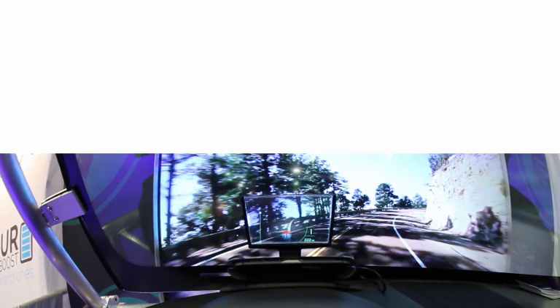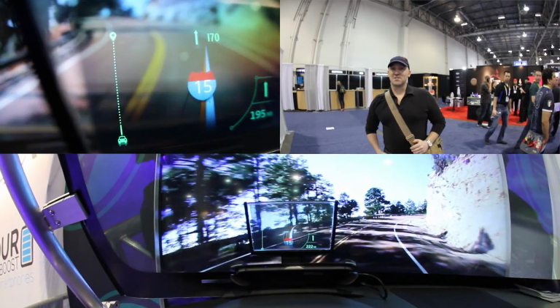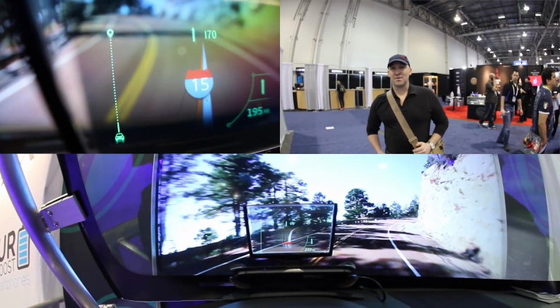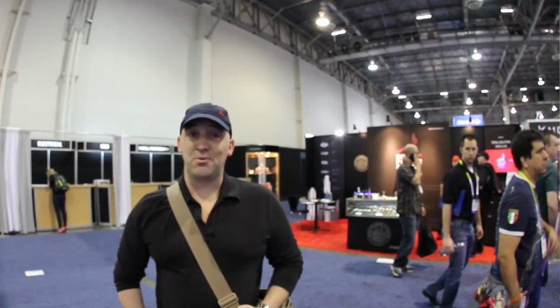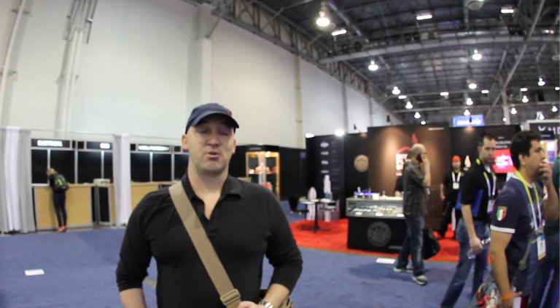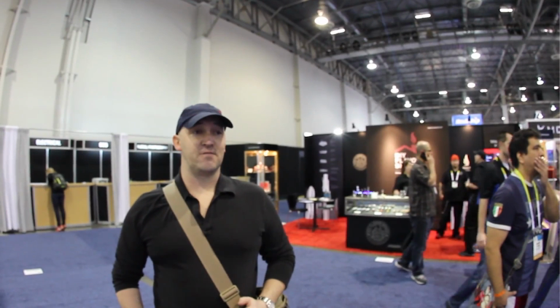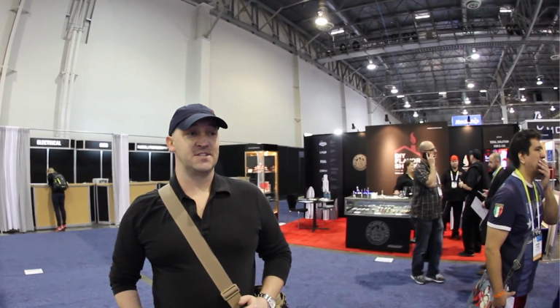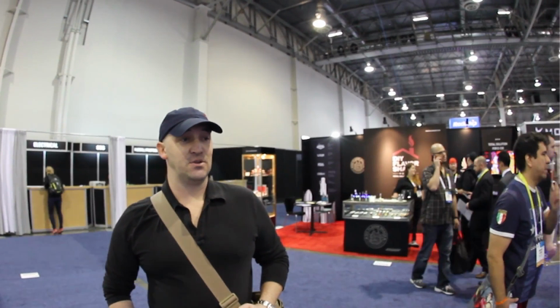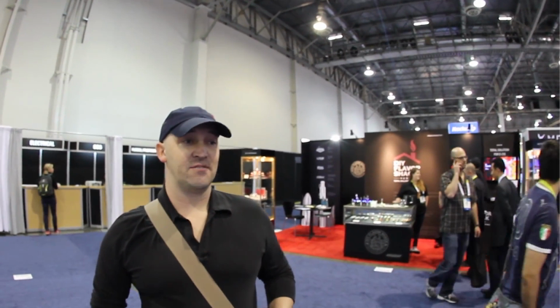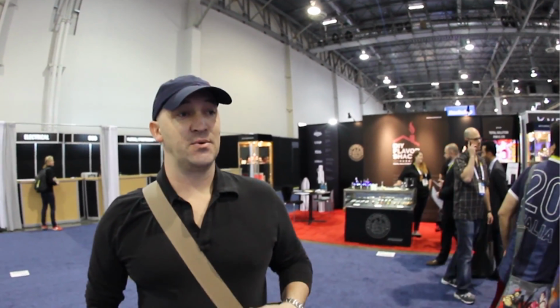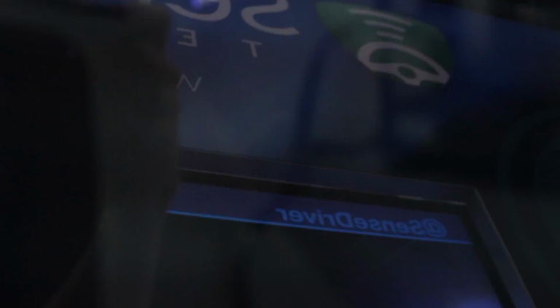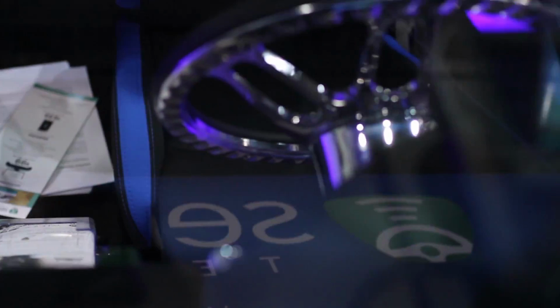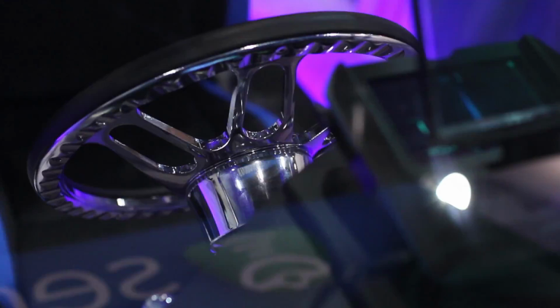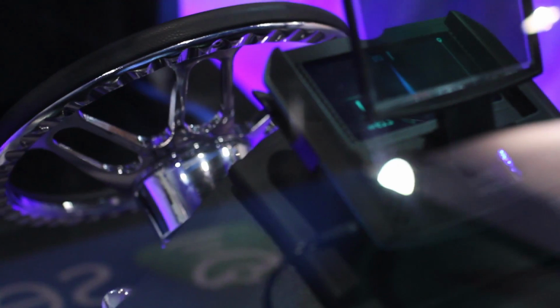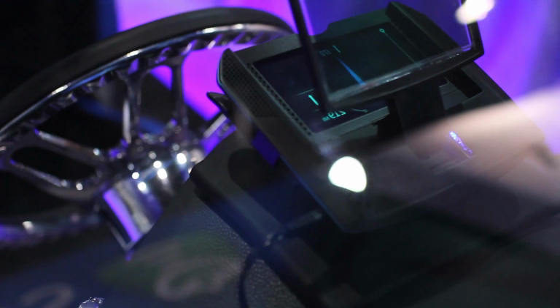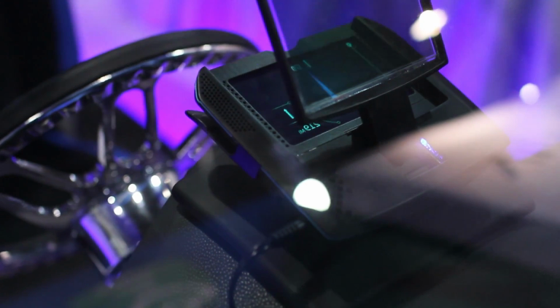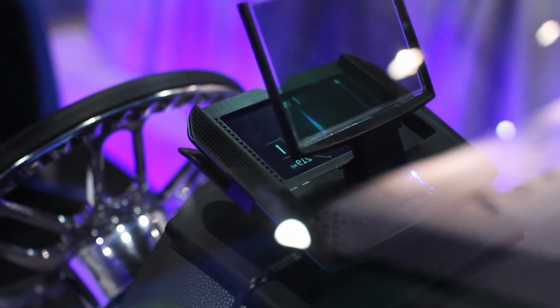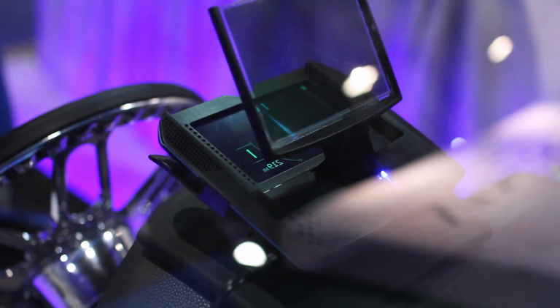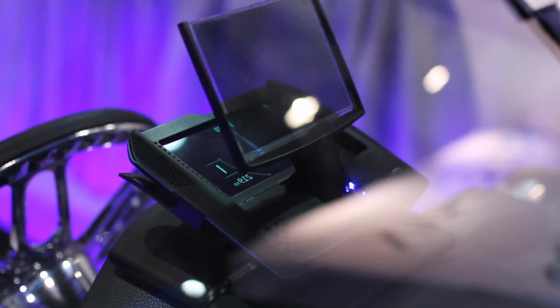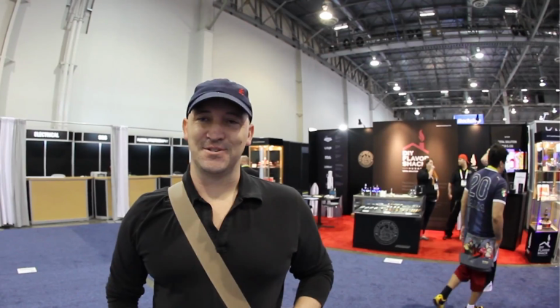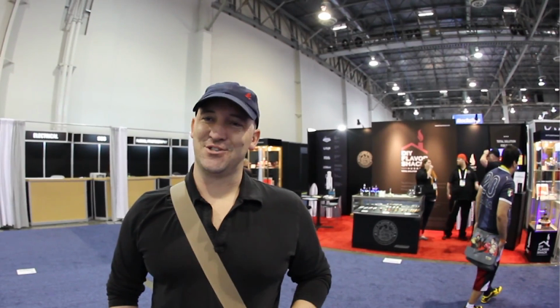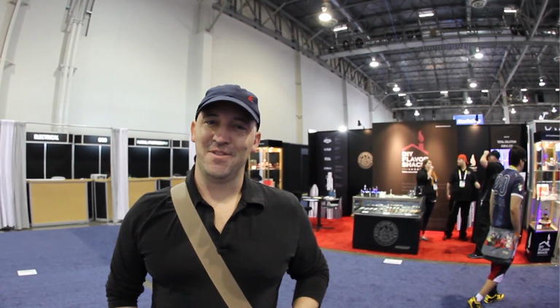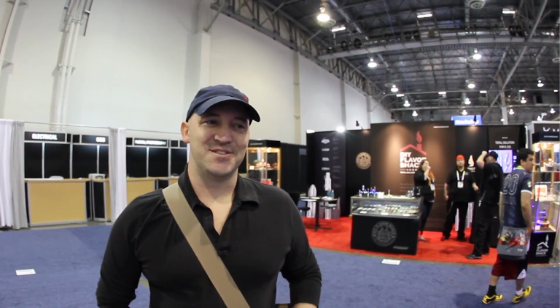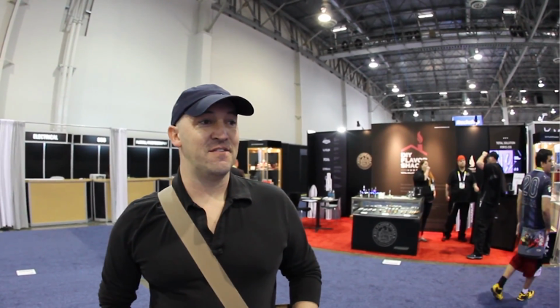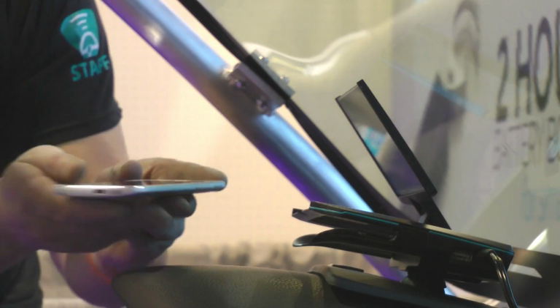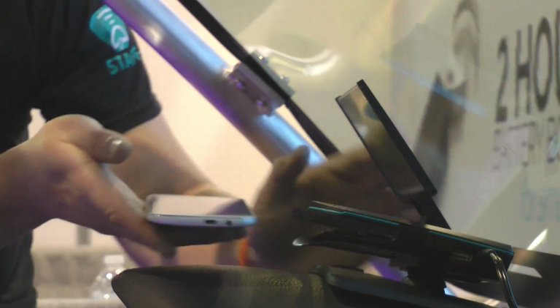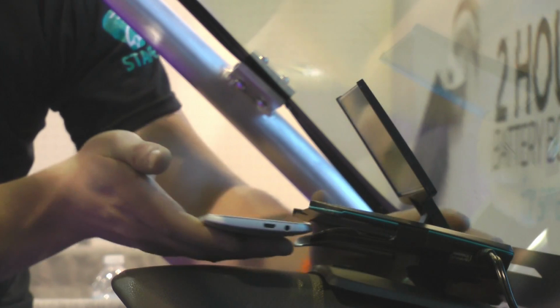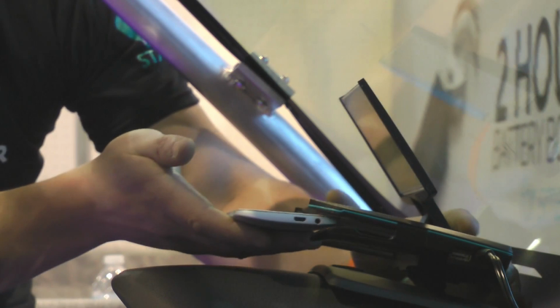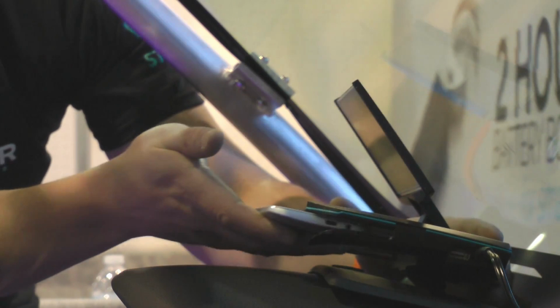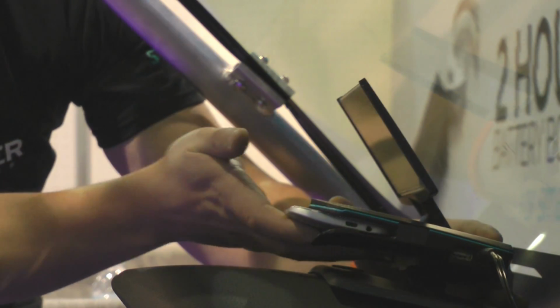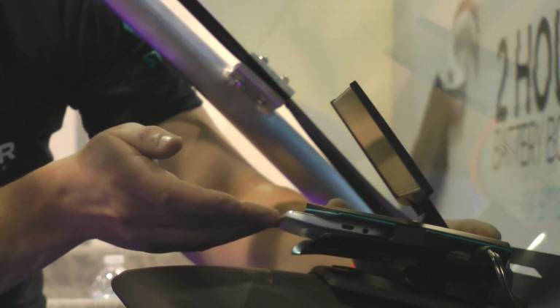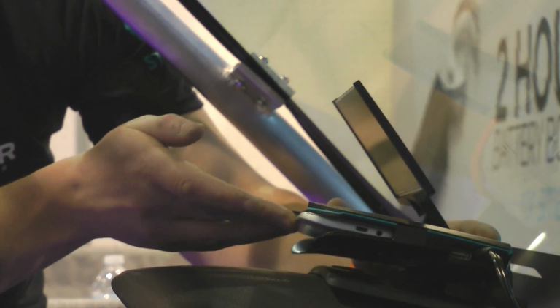My first thoughts were the price point was perfect for exactly what you get out of it. Between the maps and the speed and the detail in the pixels, it was very sharp. And the fact that you use your smartphone and it slides in there and locks into place is very handy.